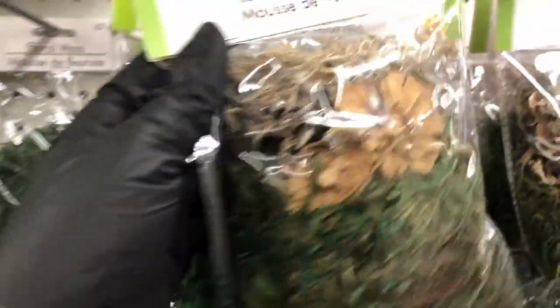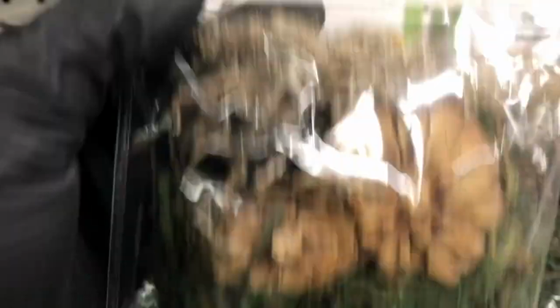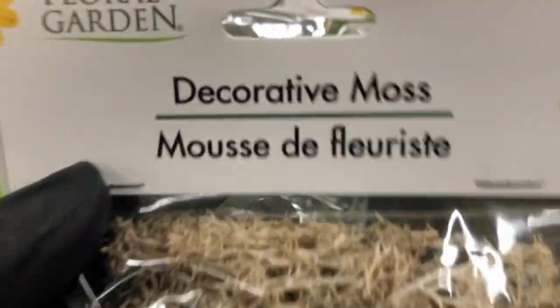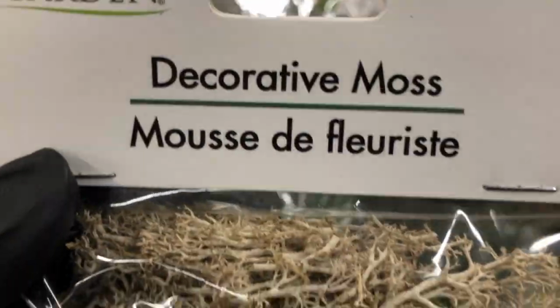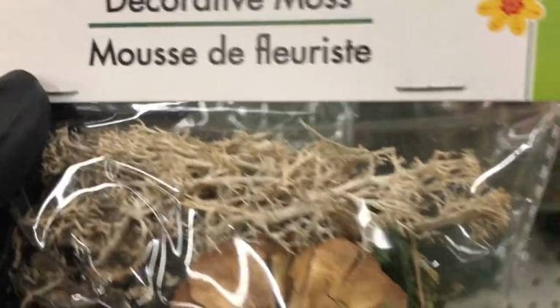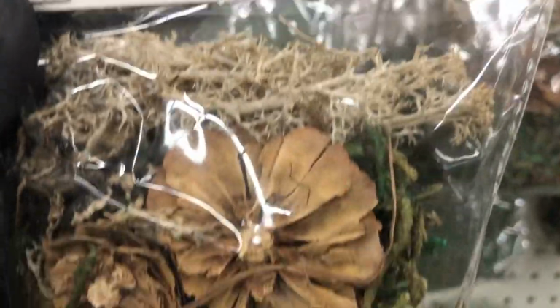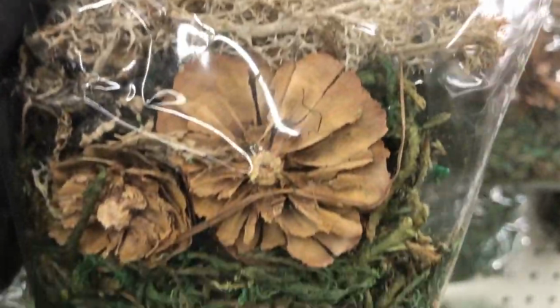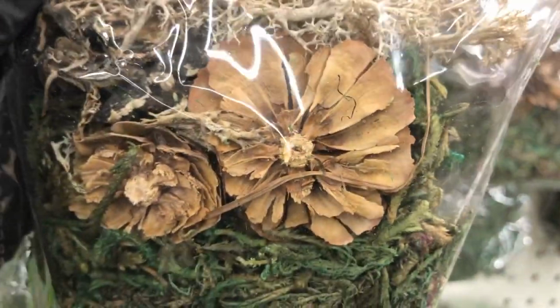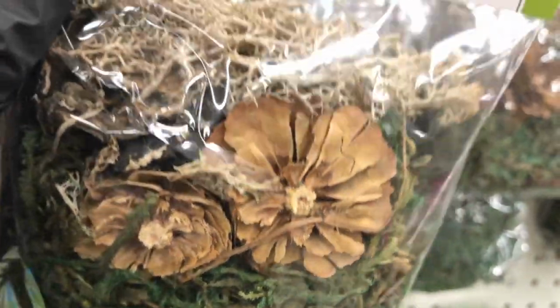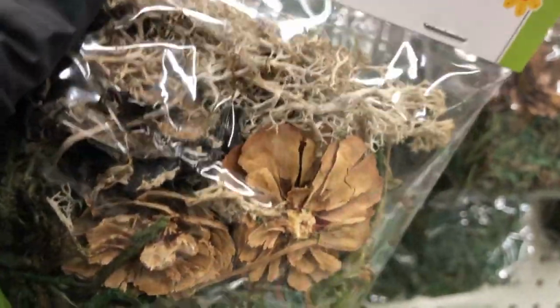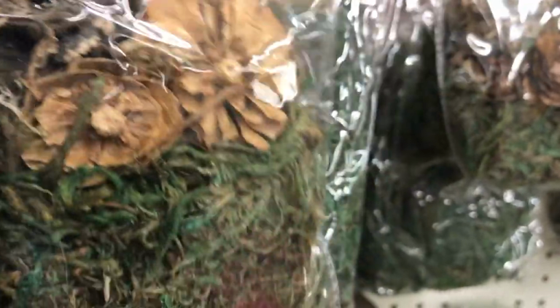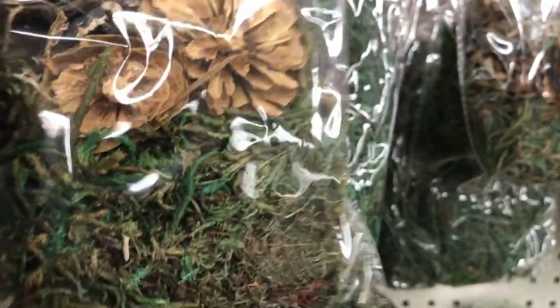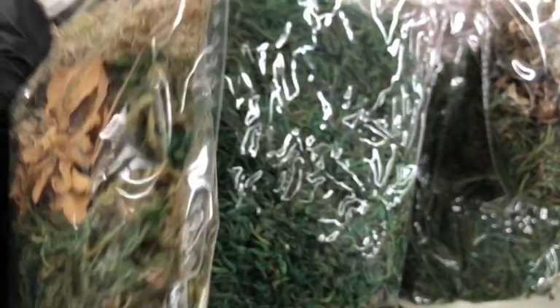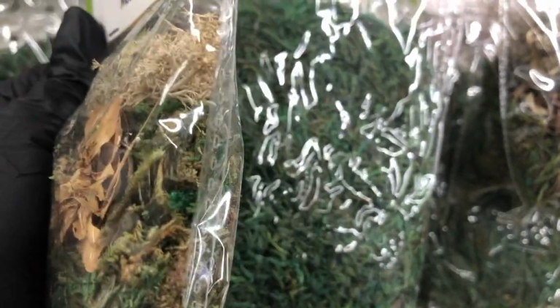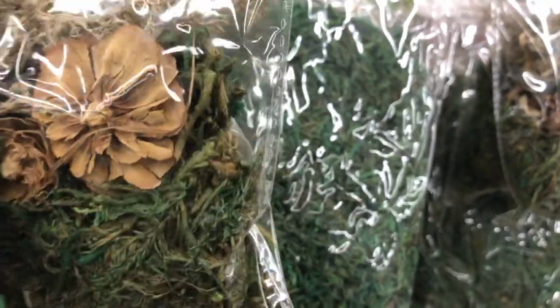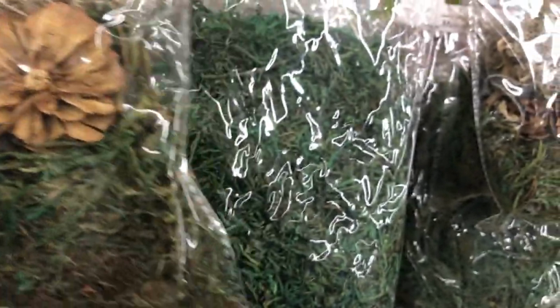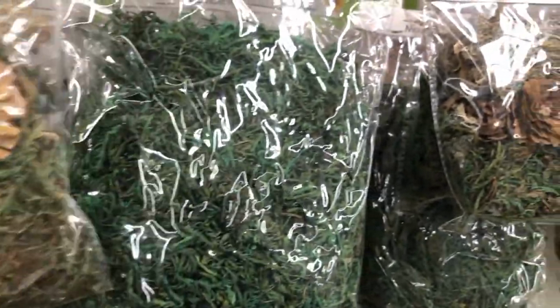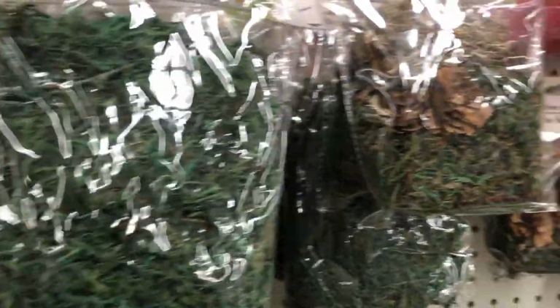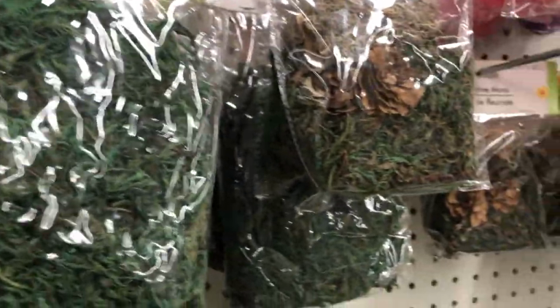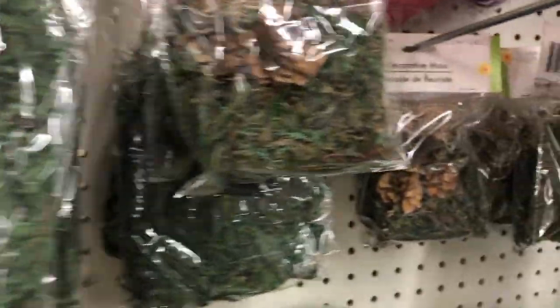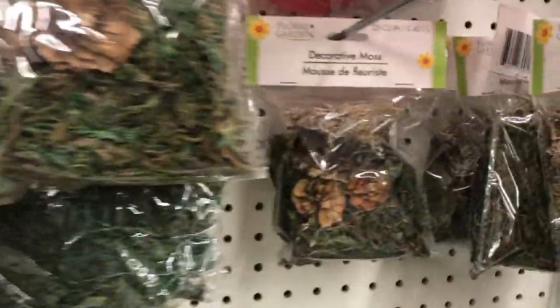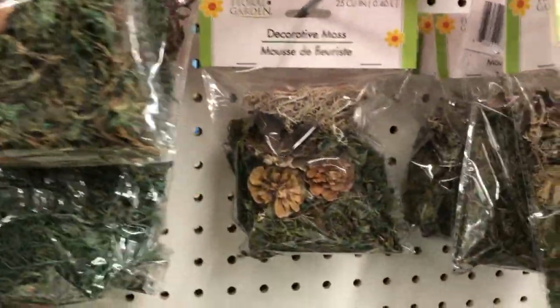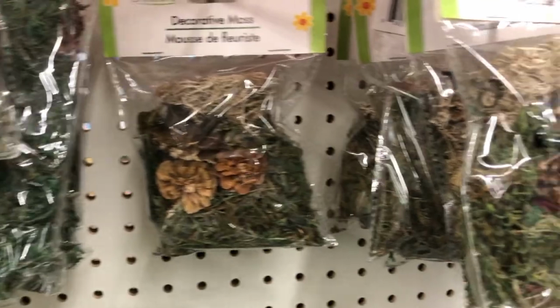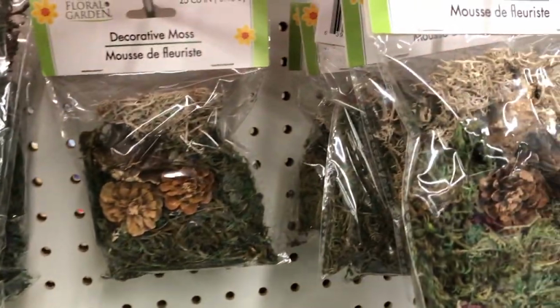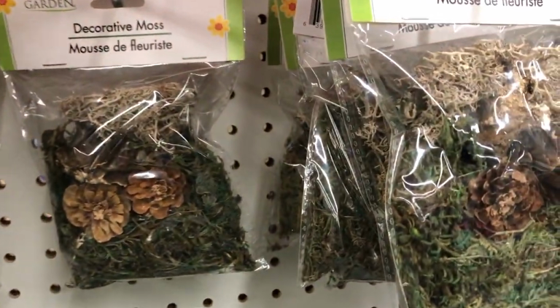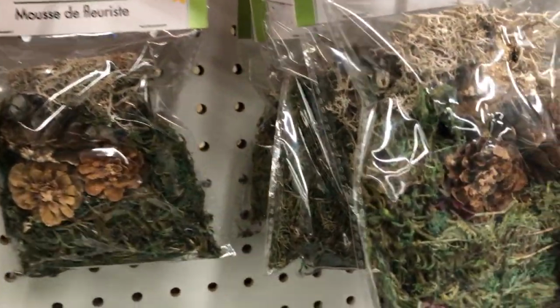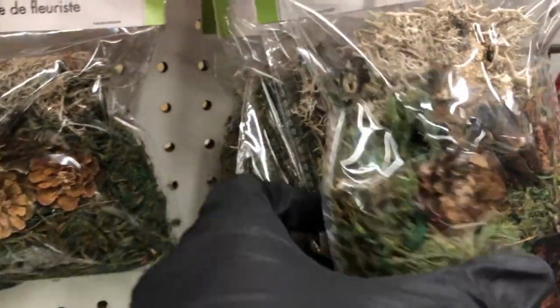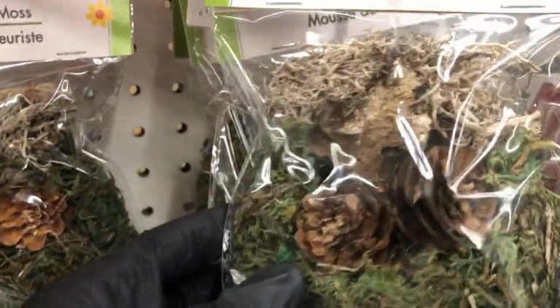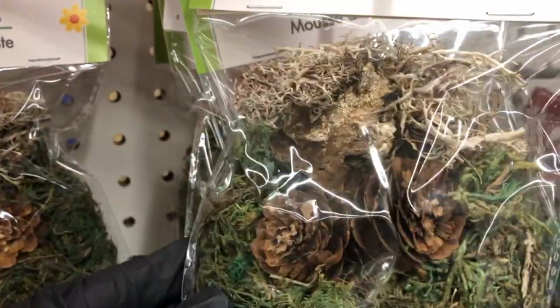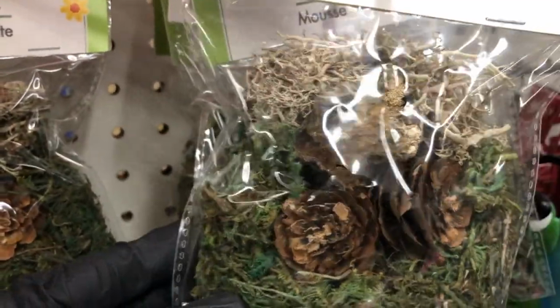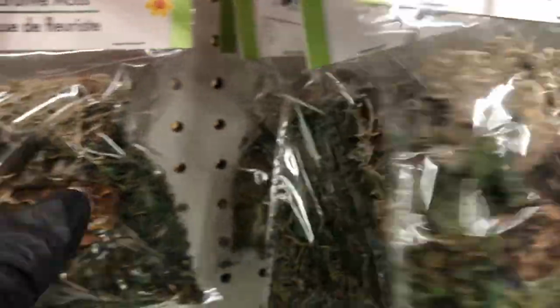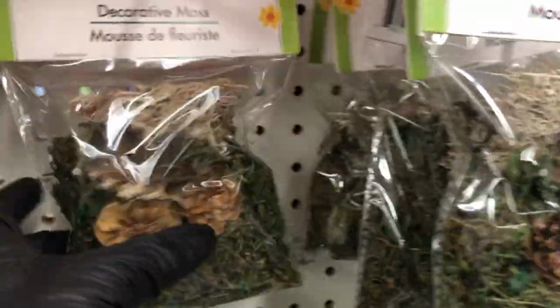They have some decorative moss which is nice — glad they have it. Wish it was the big bag of moss, and no two bags are the same as they all look a little different.